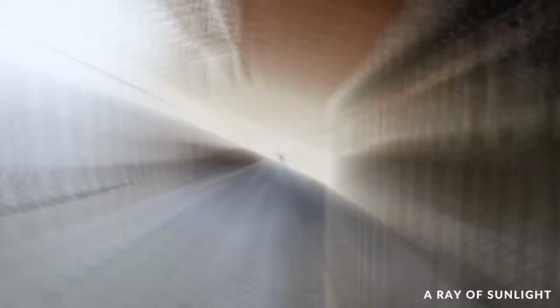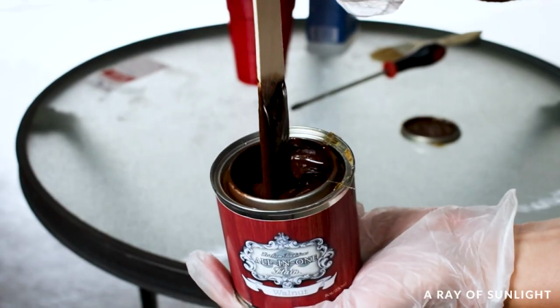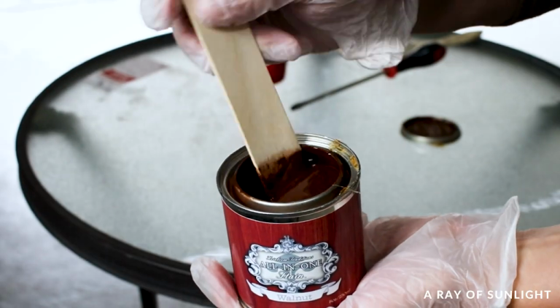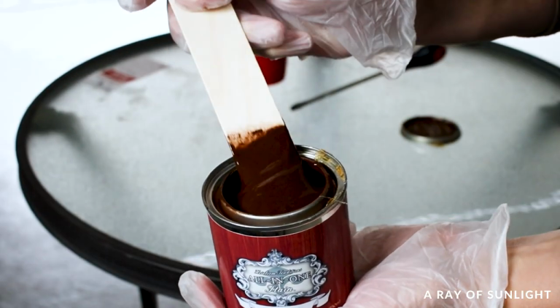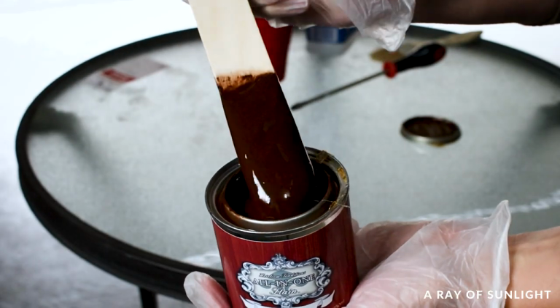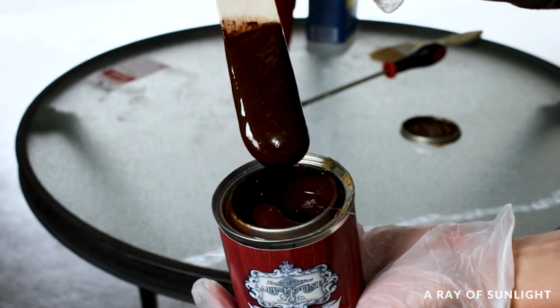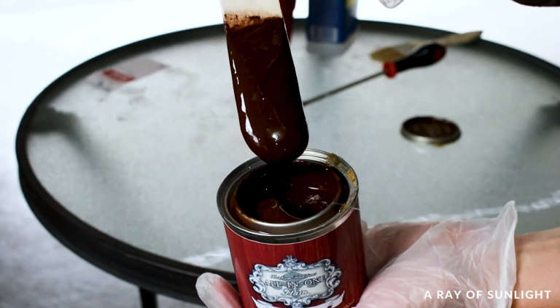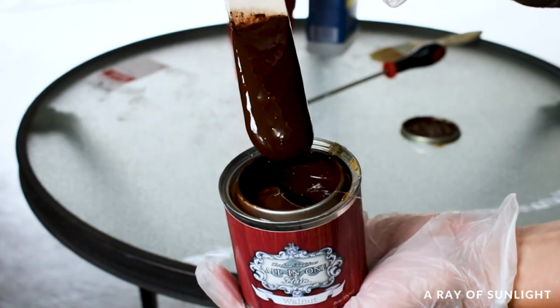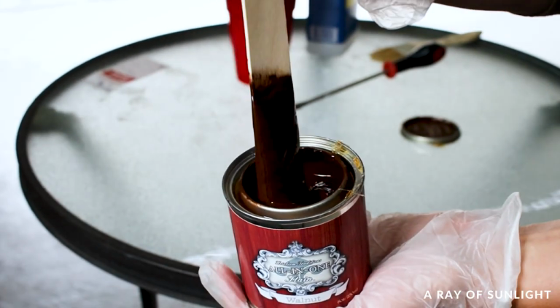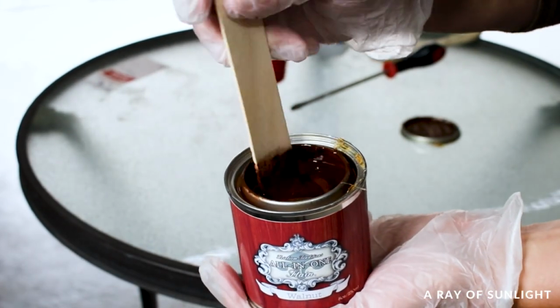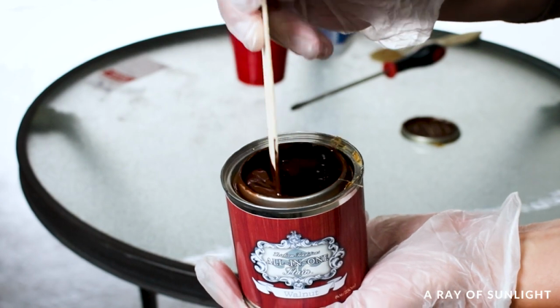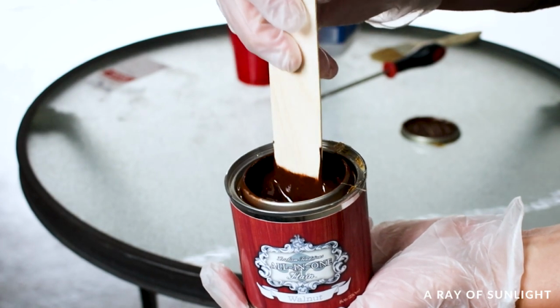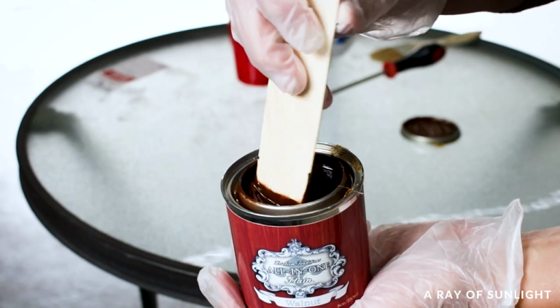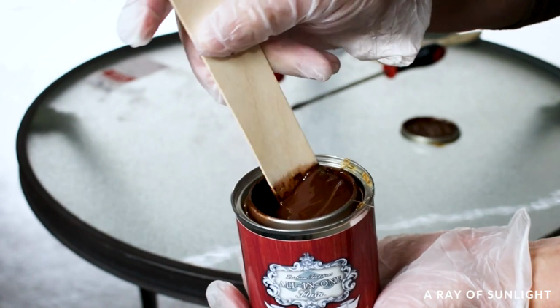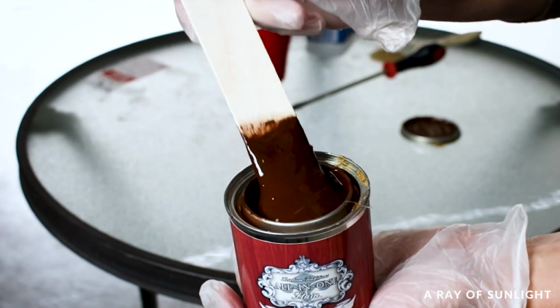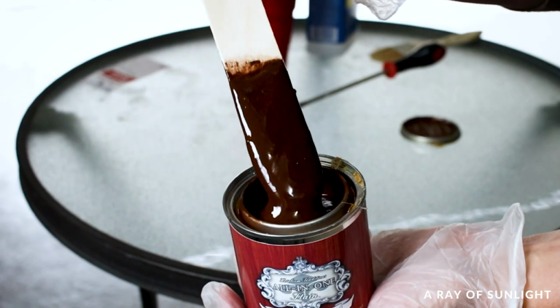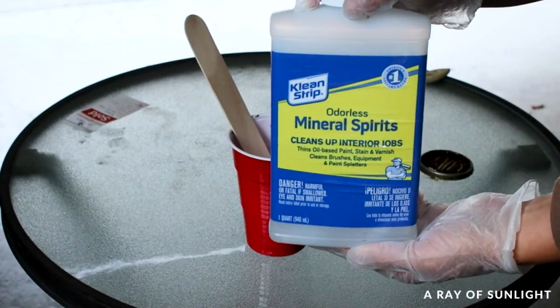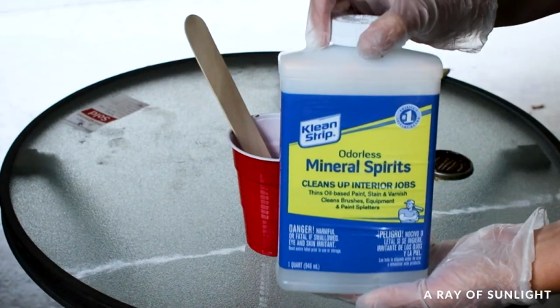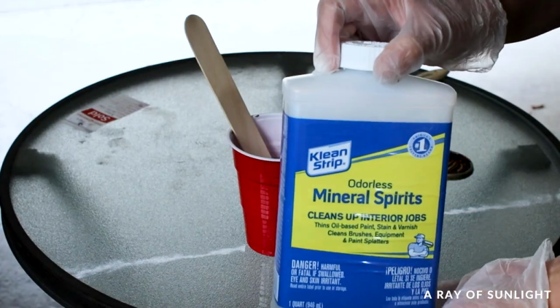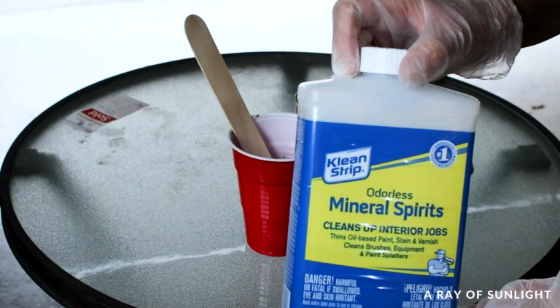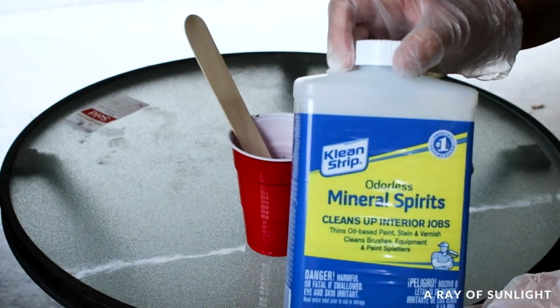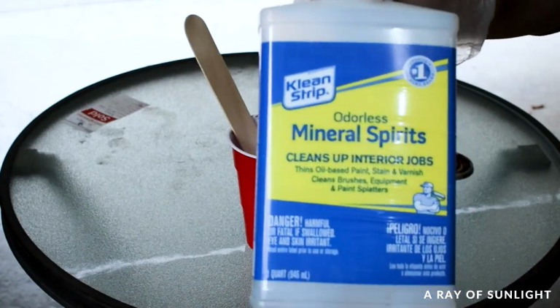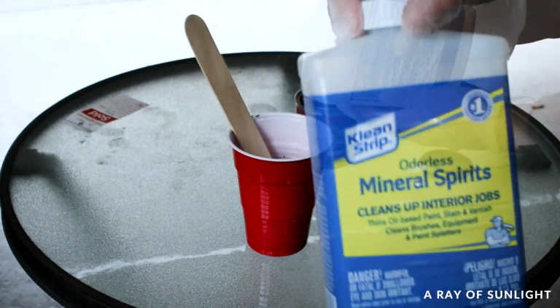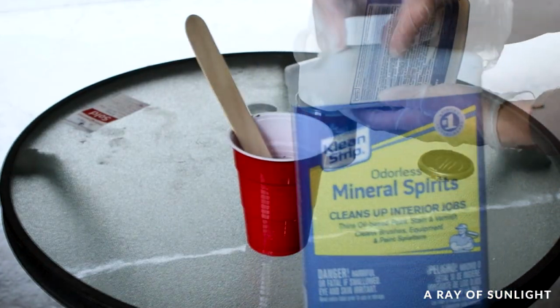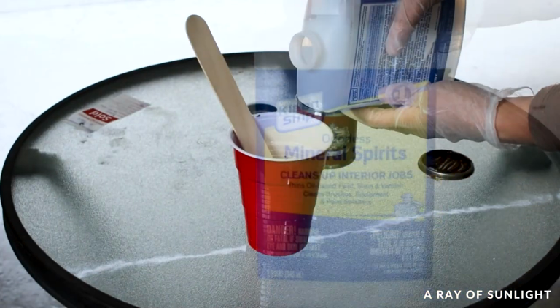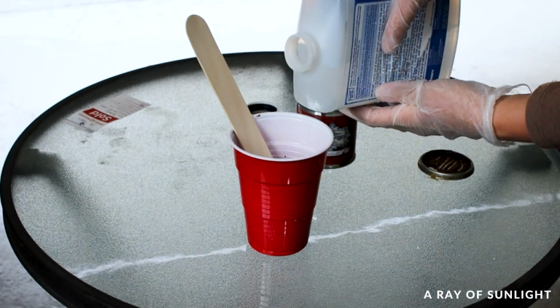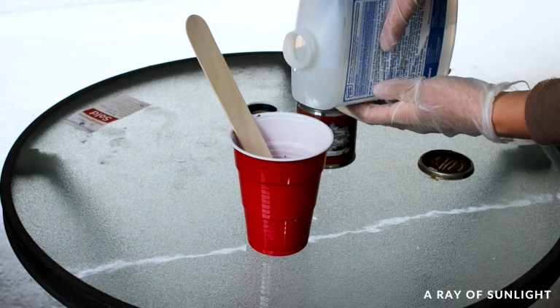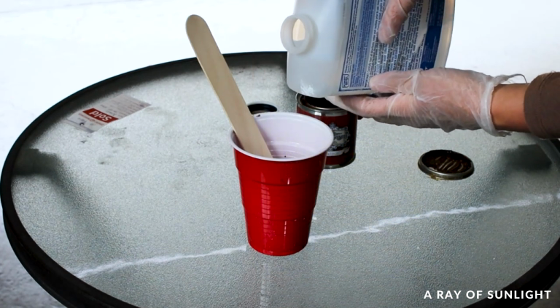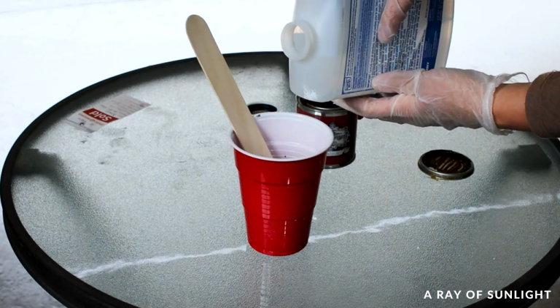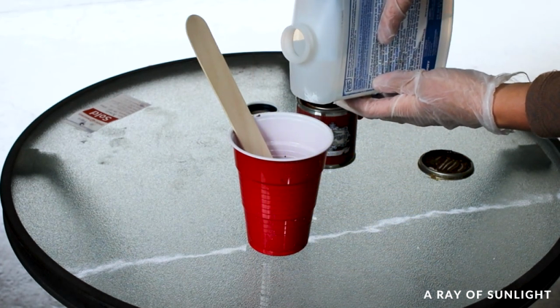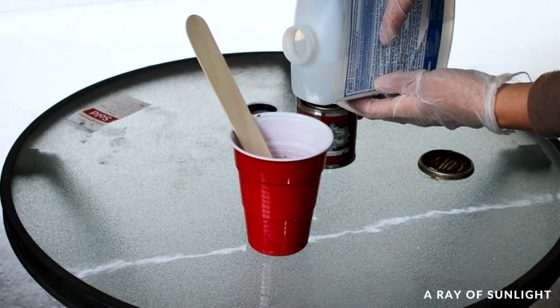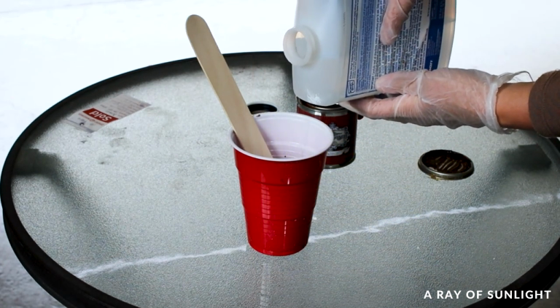And then we moved the bench out to the garage for this next part. I mixed mineral spirits into some heirloom traditions all-in-one stain in the color walnut. The mineral spirits thinned out the gel stain a little bit so it would be easier to work with on the raw wood.